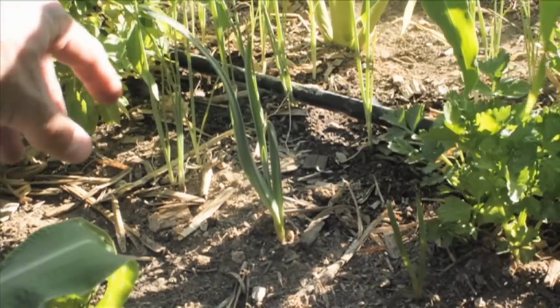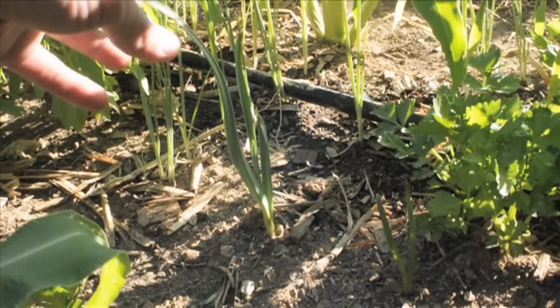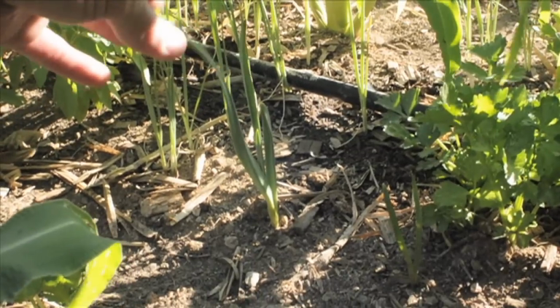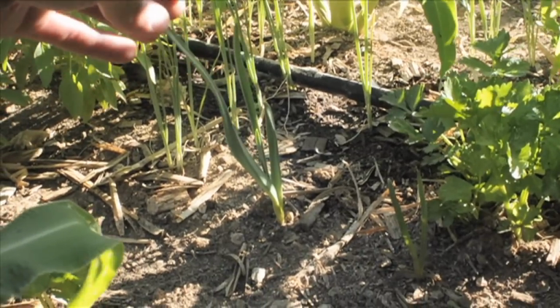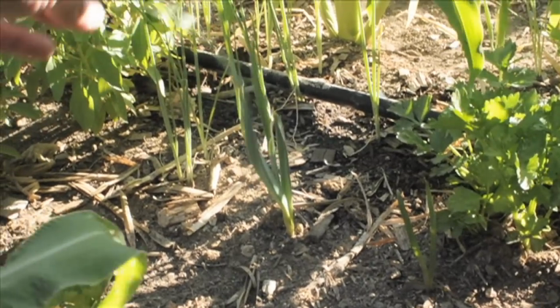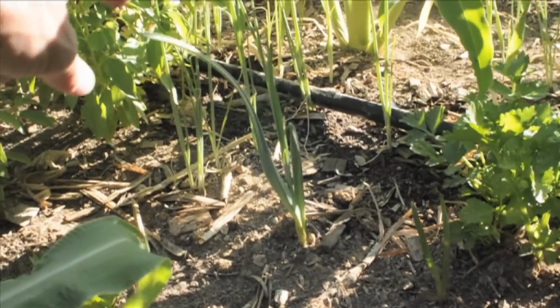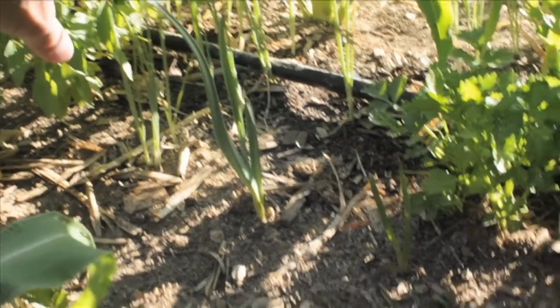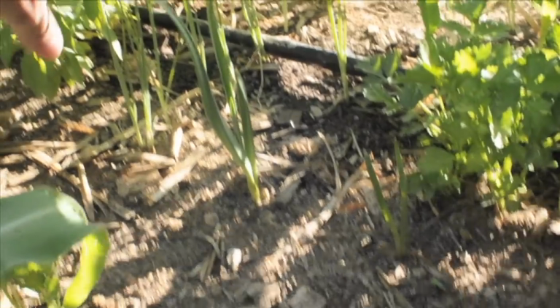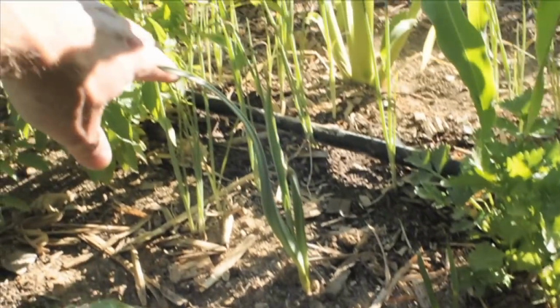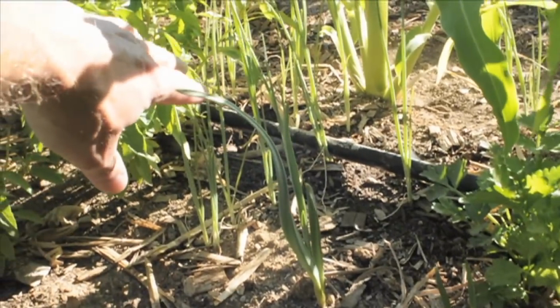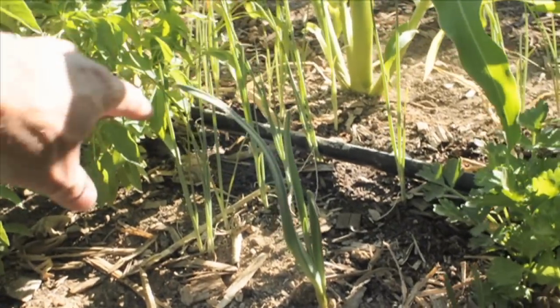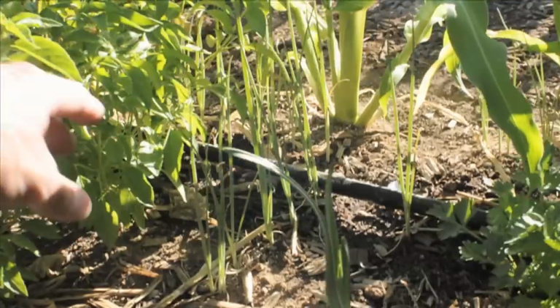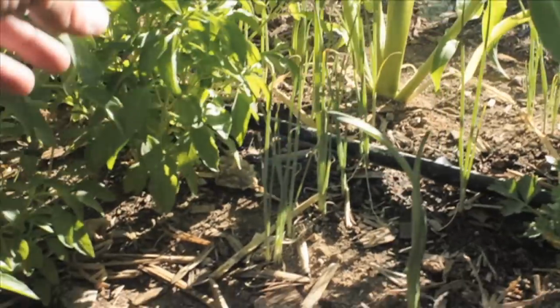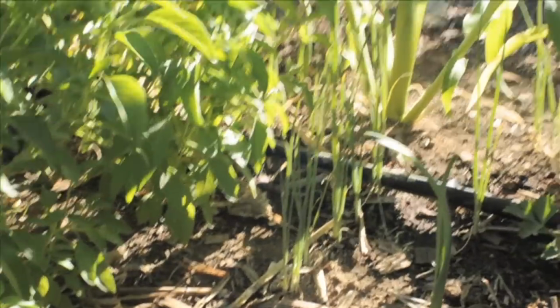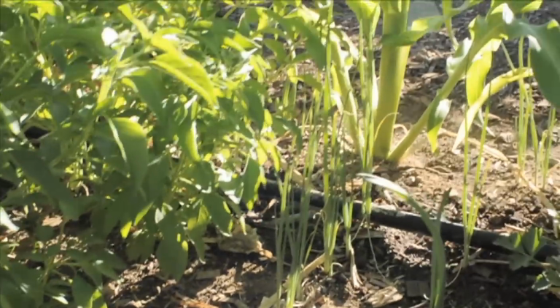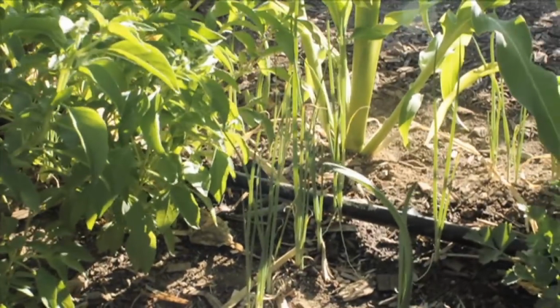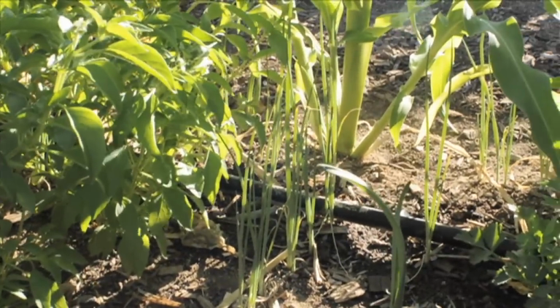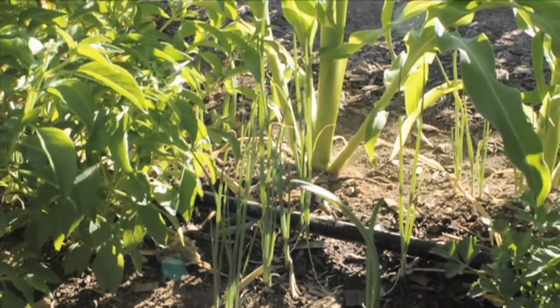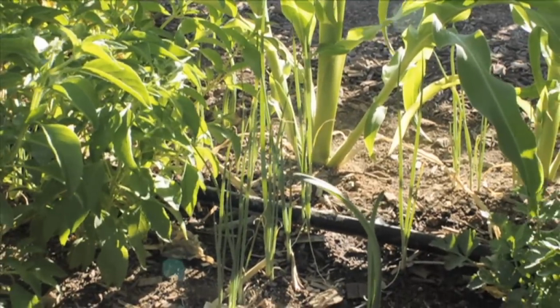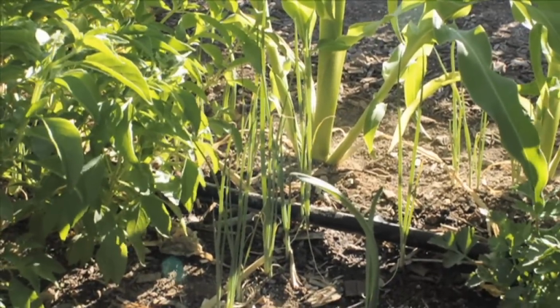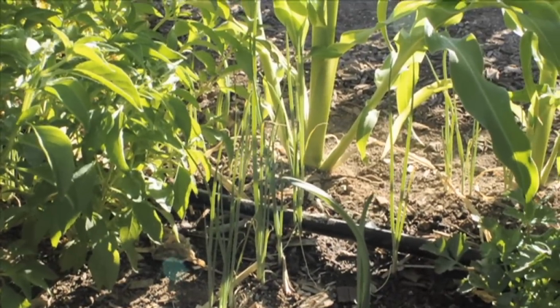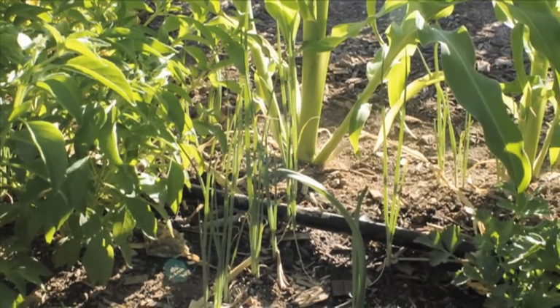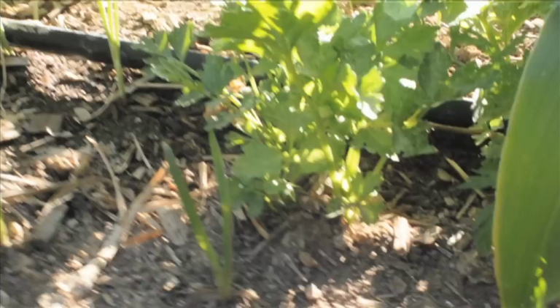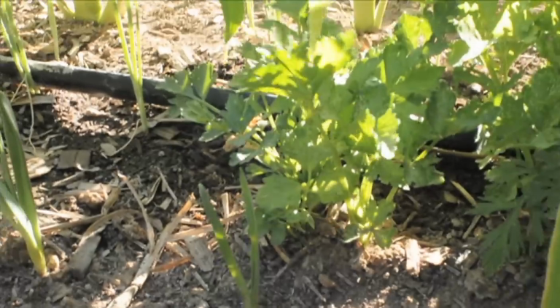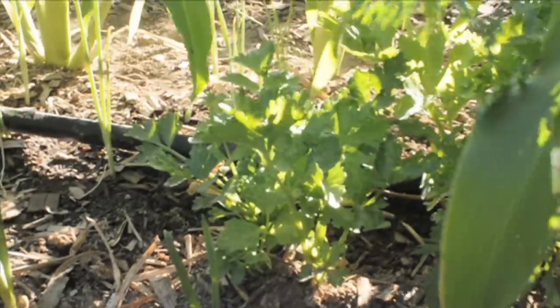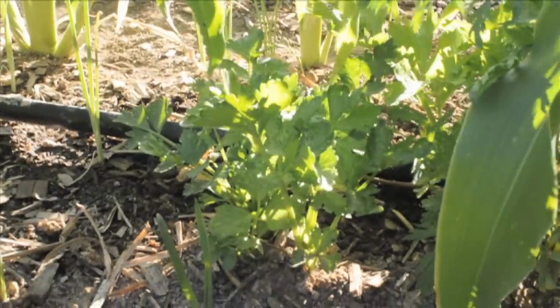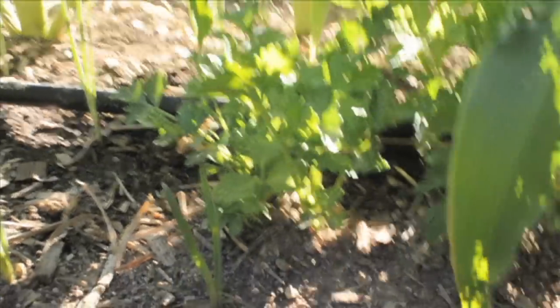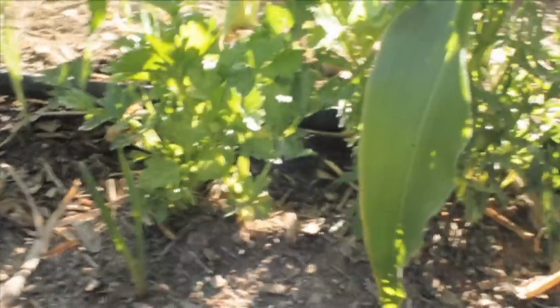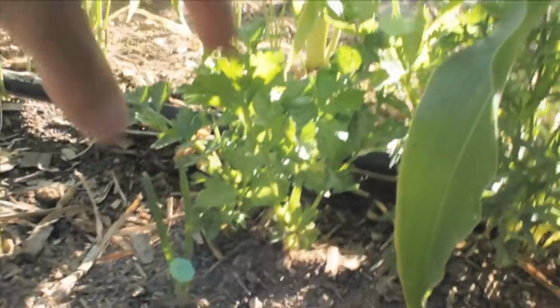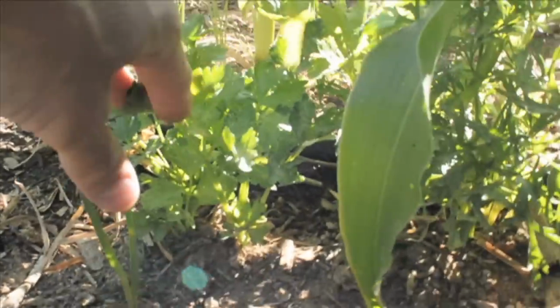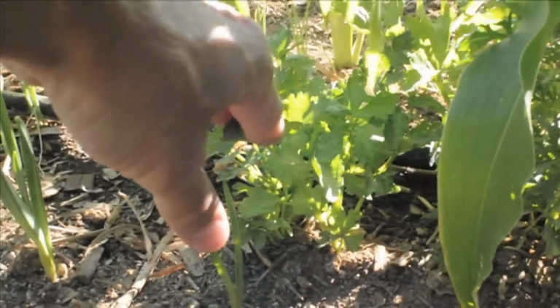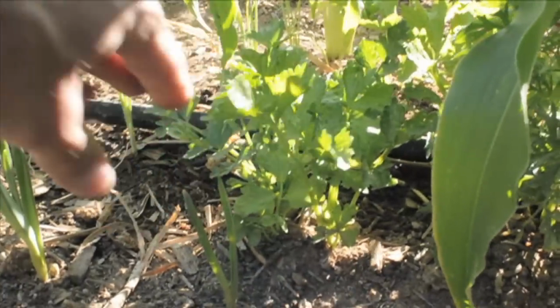This one is a garlic plant — it's actually not a full plant, there's just a garlic bulb. This is how the garlic looks when it grows. And in the back over there, that's onions — green onions that are actually getting close to being ready to be pulled out.